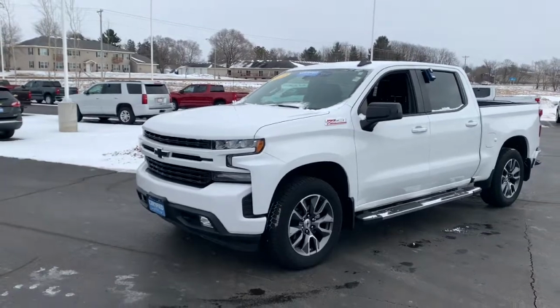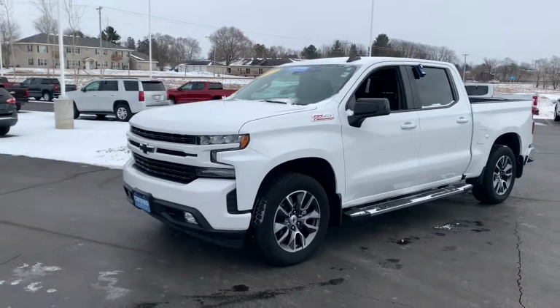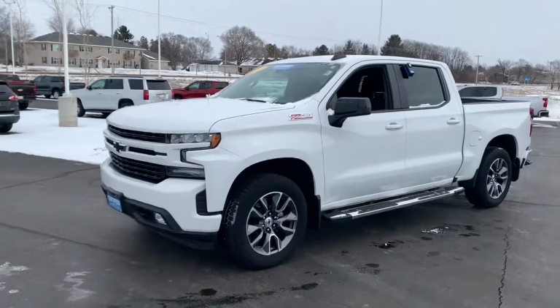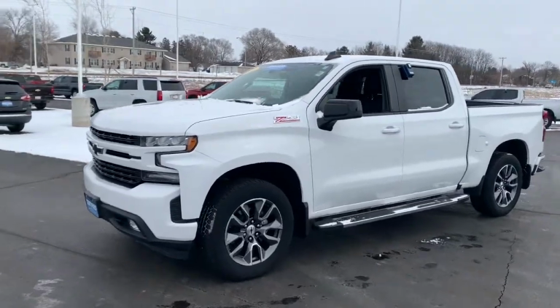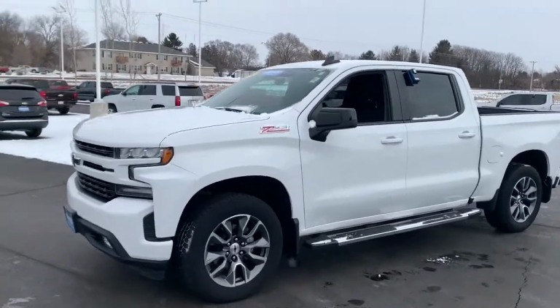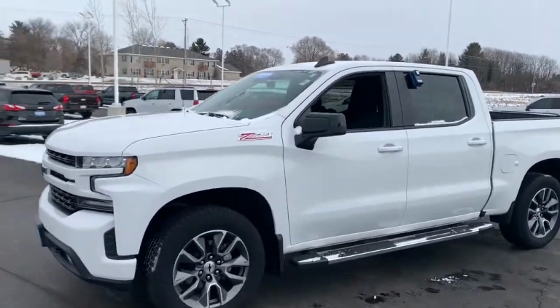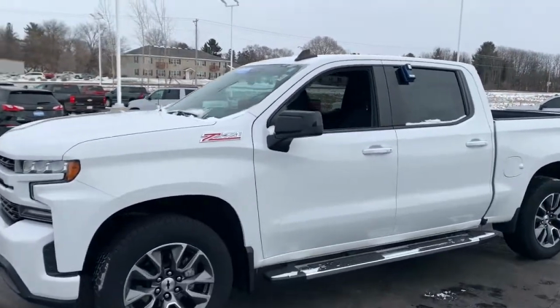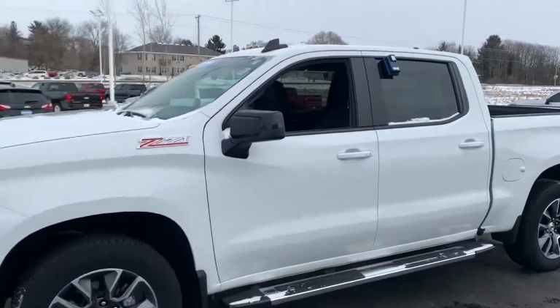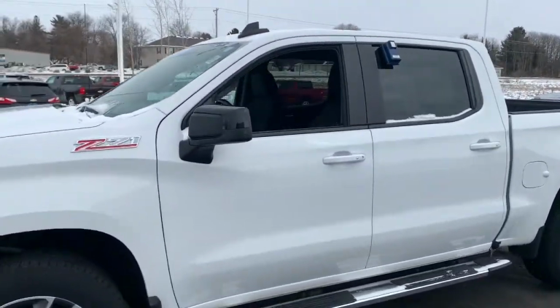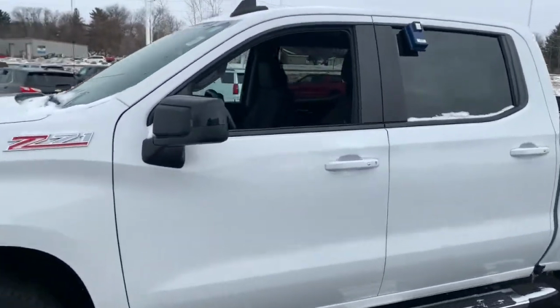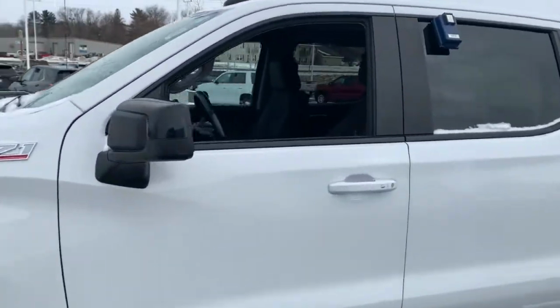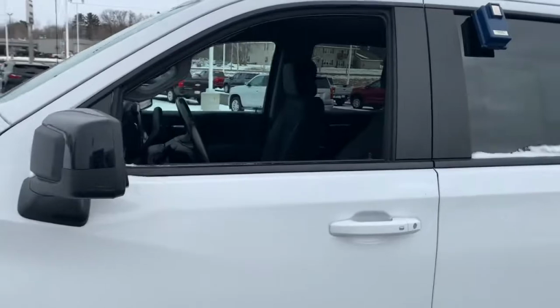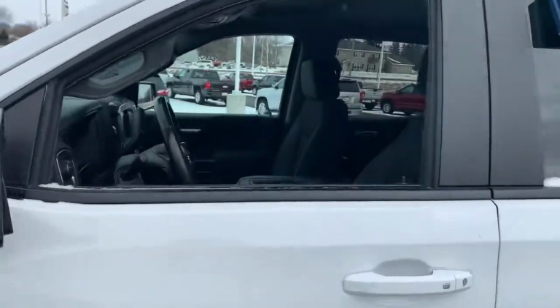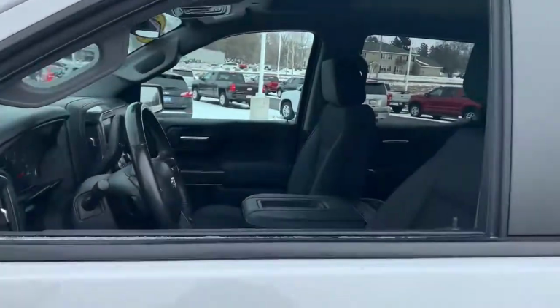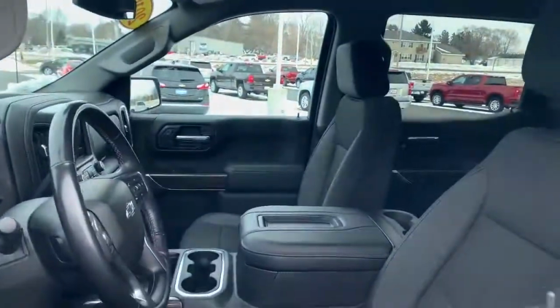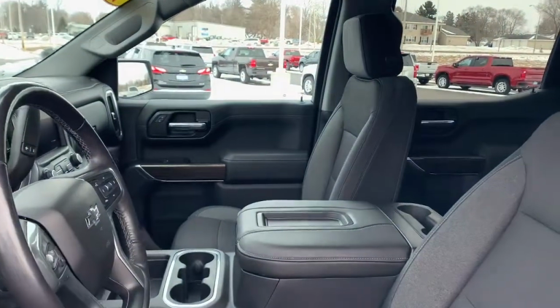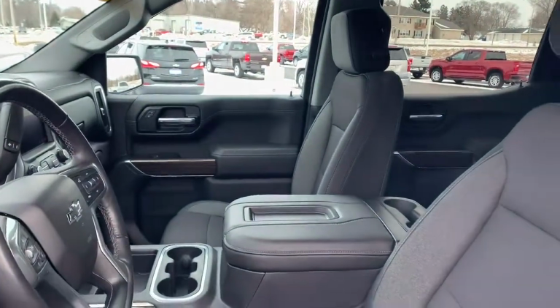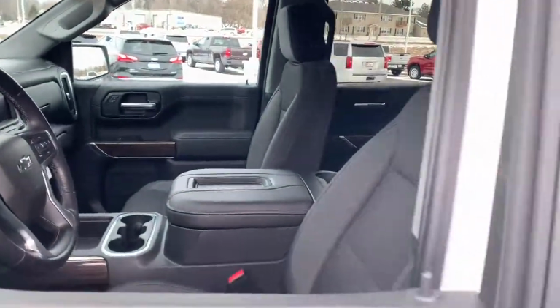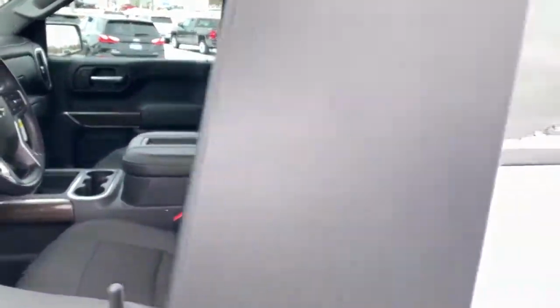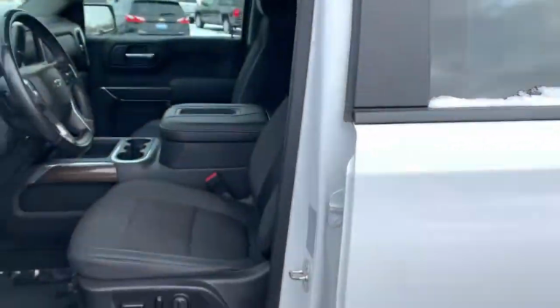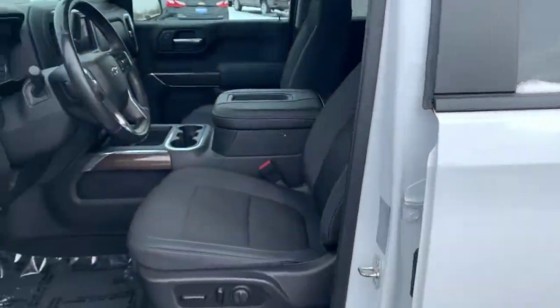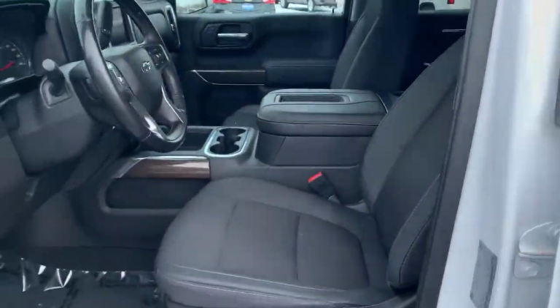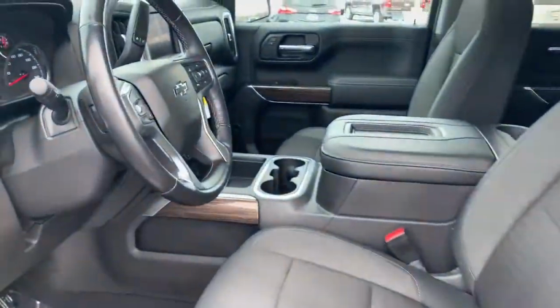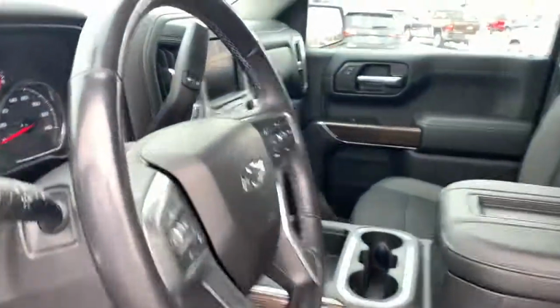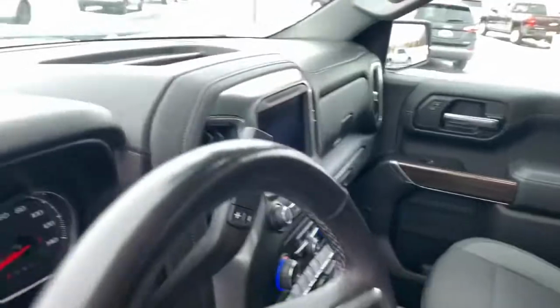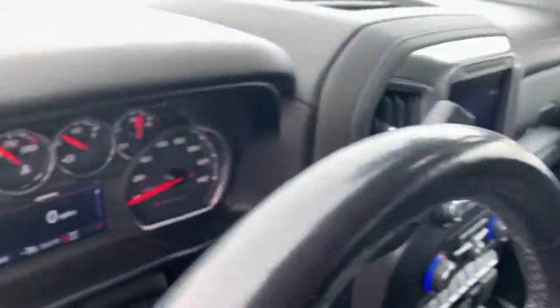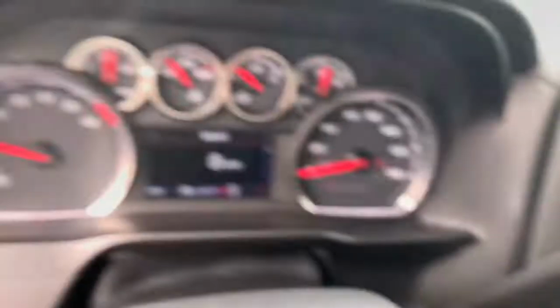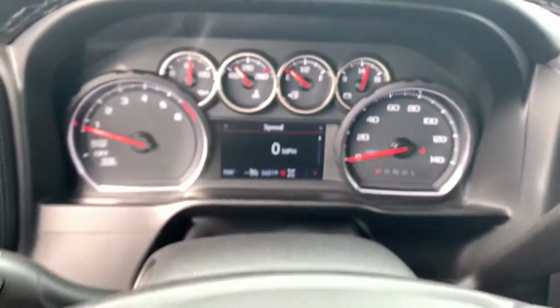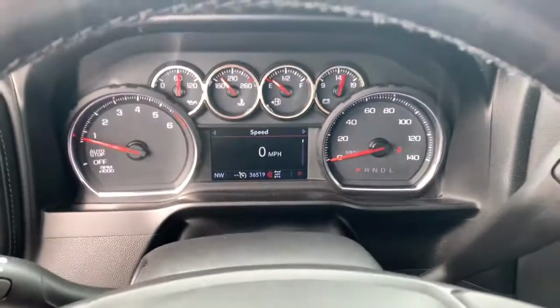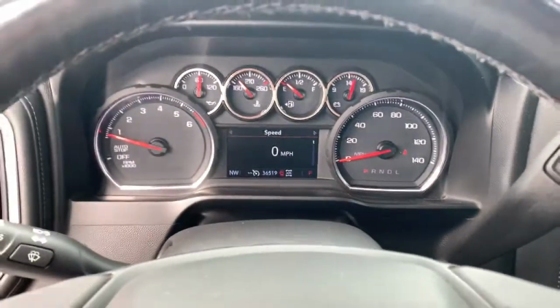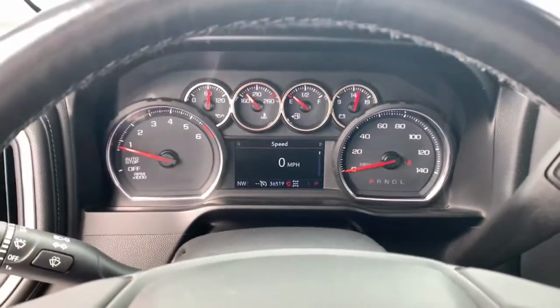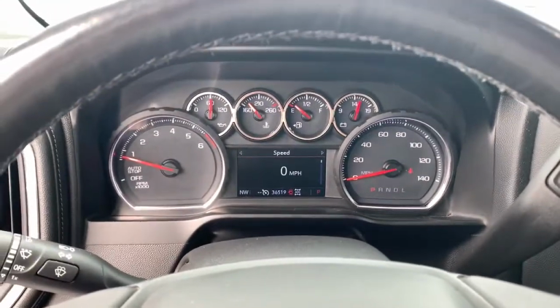The Chevrolet Silverado 1500 — the full-size pickup that's strong, quiet, and dependable, with the latest technology to keep you connected while you get the job done. These are just some of the great options this vehicle comes with.